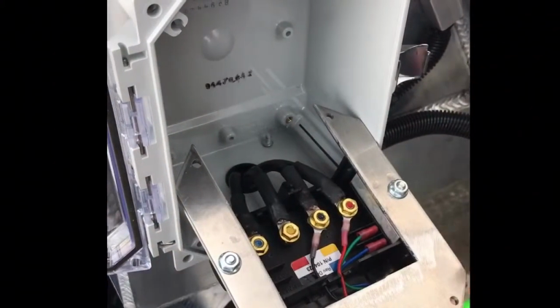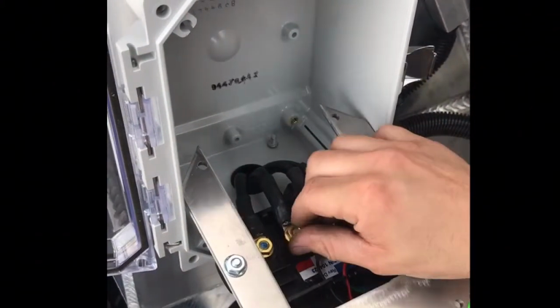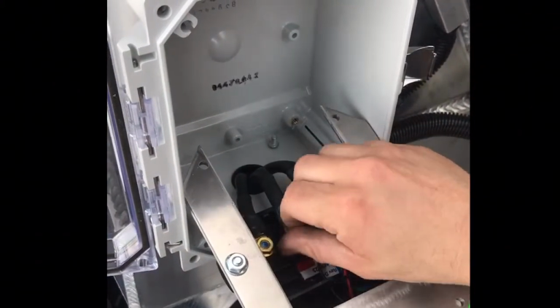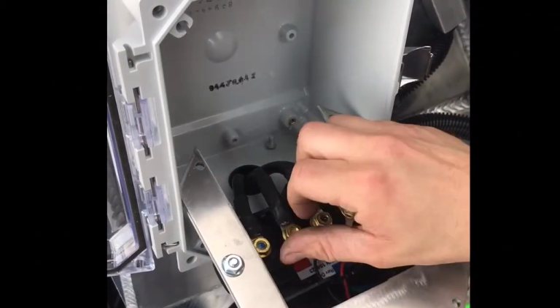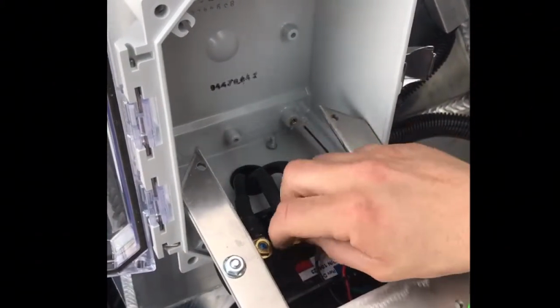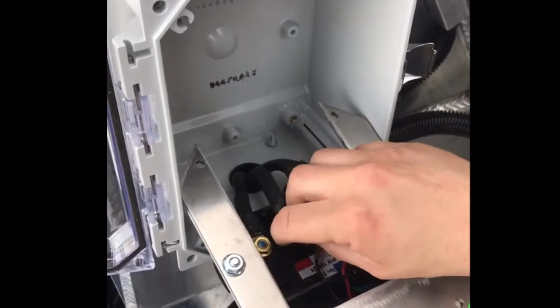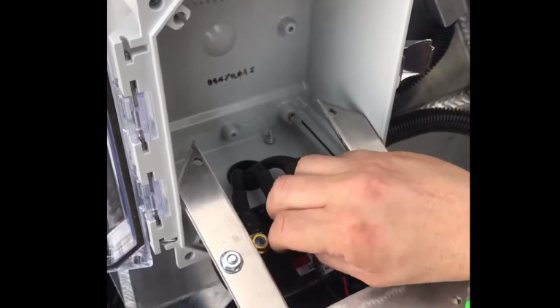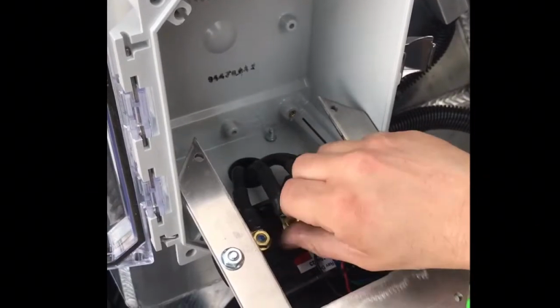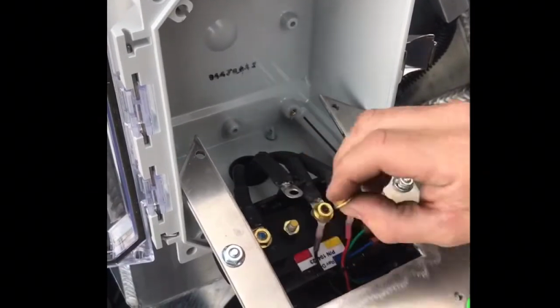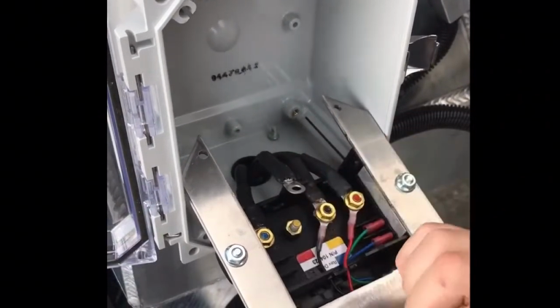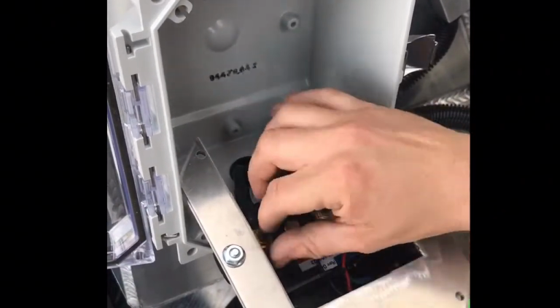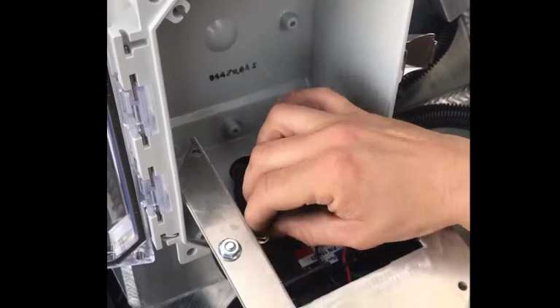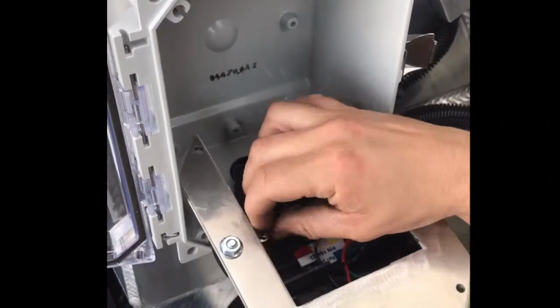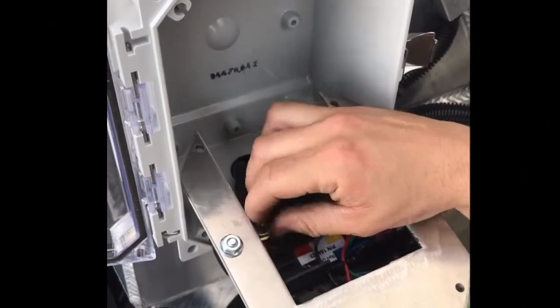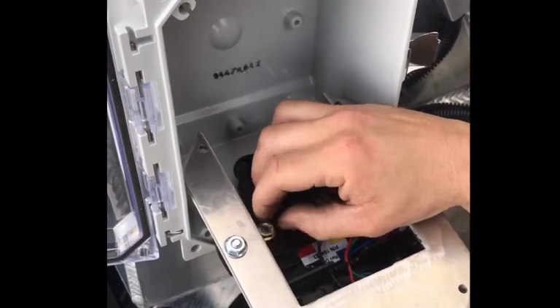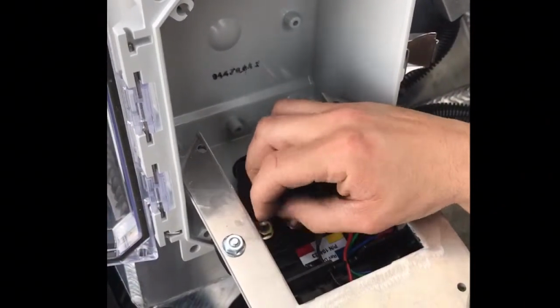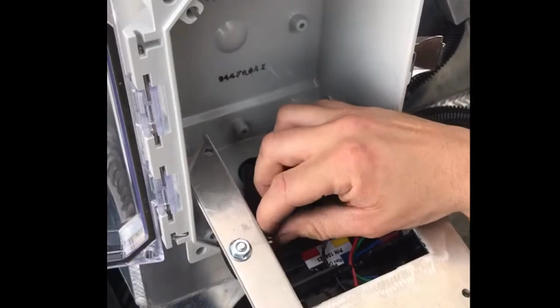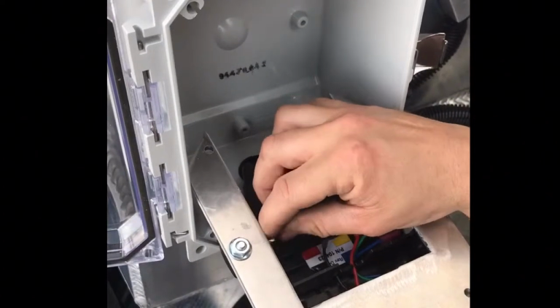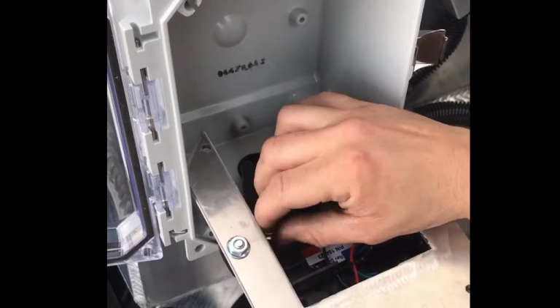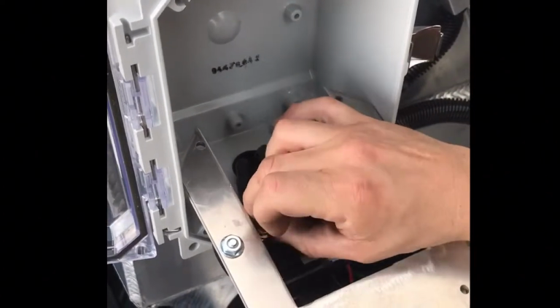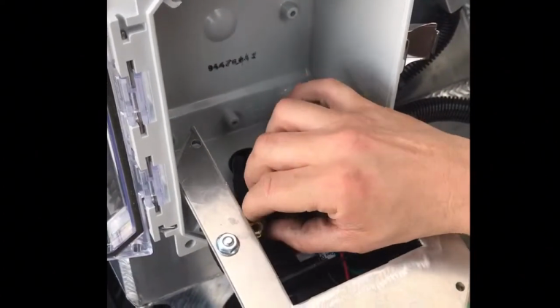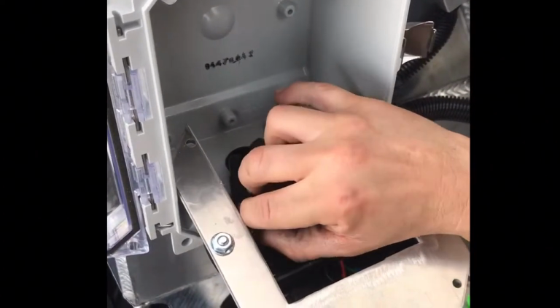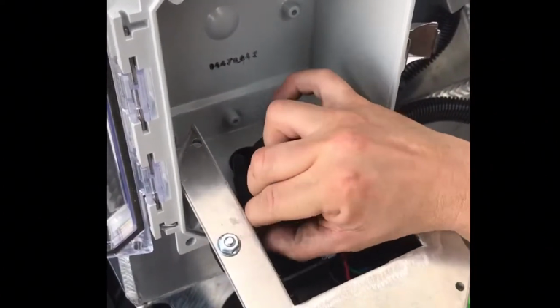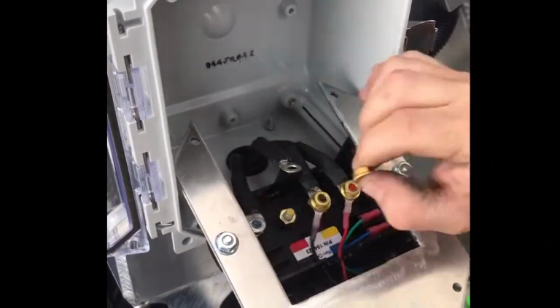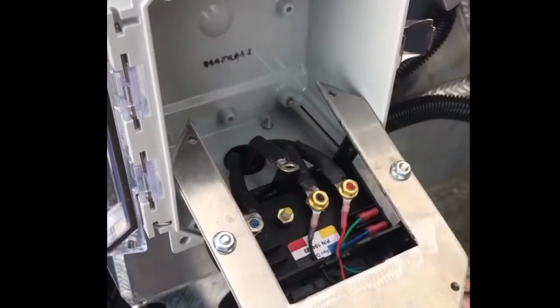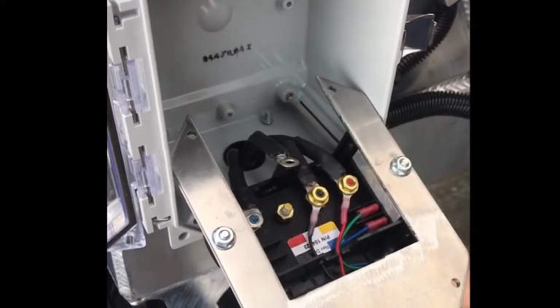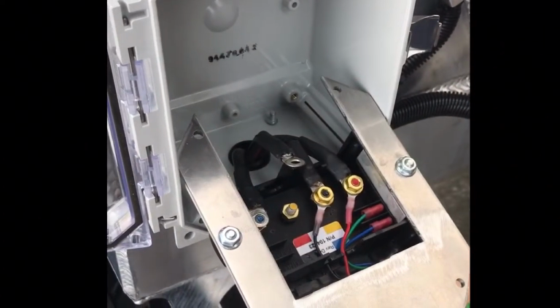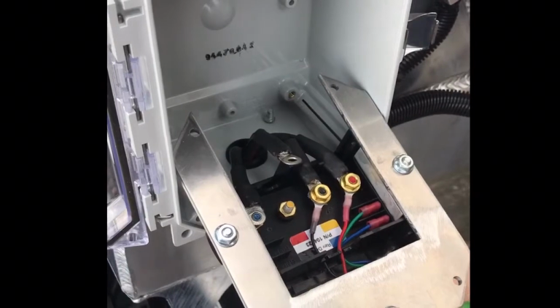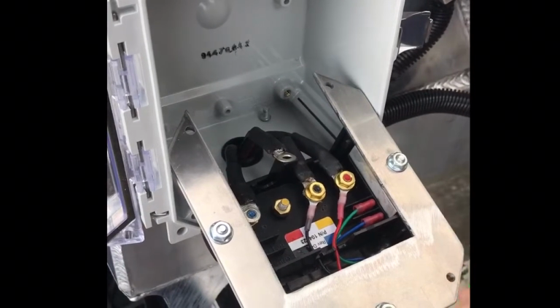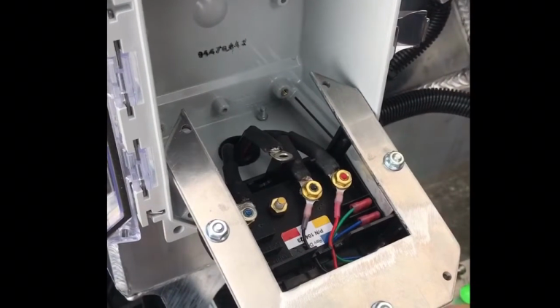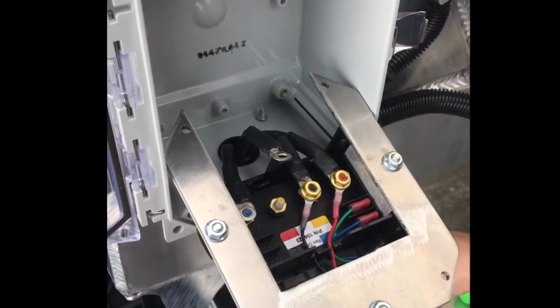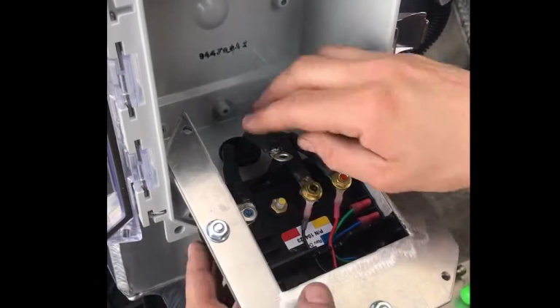This is just an in-case-of-emergency procedure if for some reason something is not working. A lot of times it comes down to a connection issue. But this will bypass it so you can roll it, unless there is a motor issue. This is uncommon, but you shouldn't have to do it.